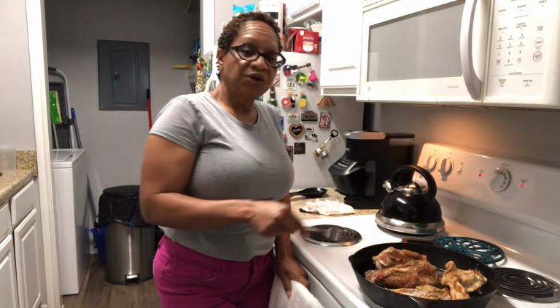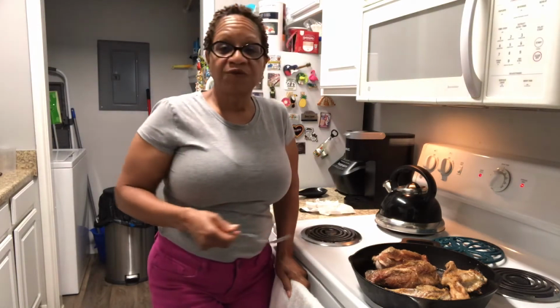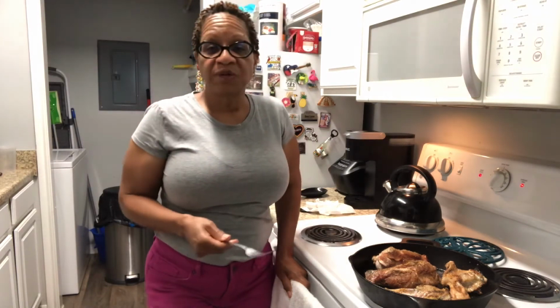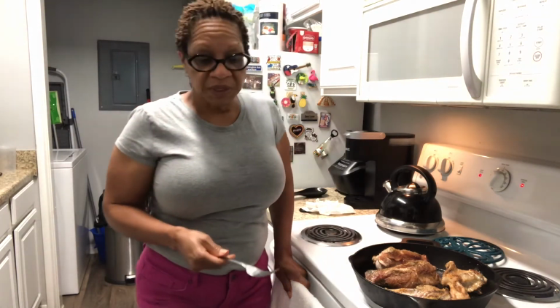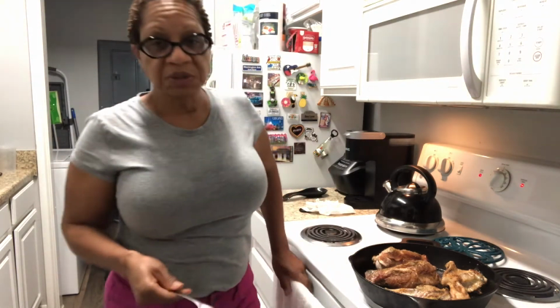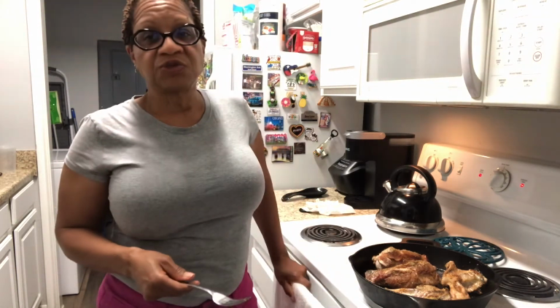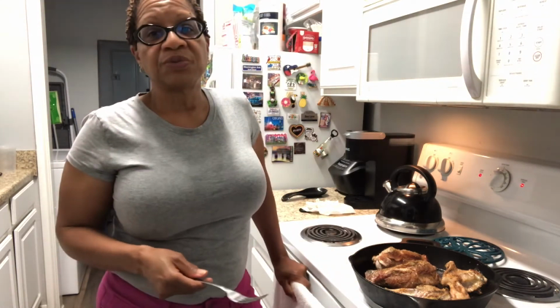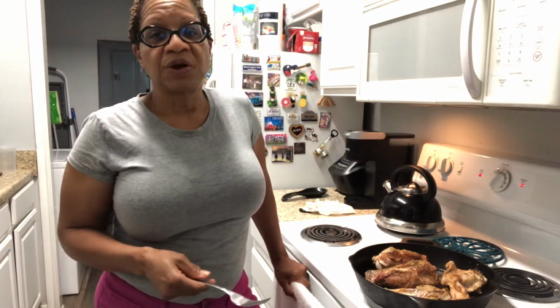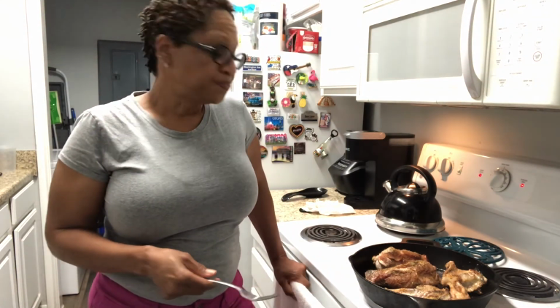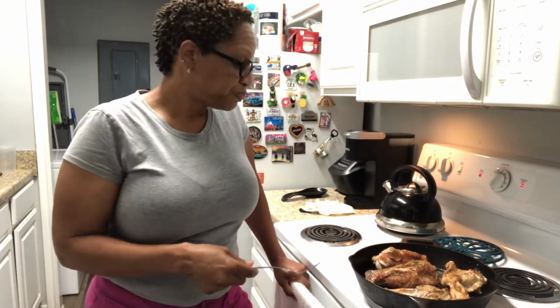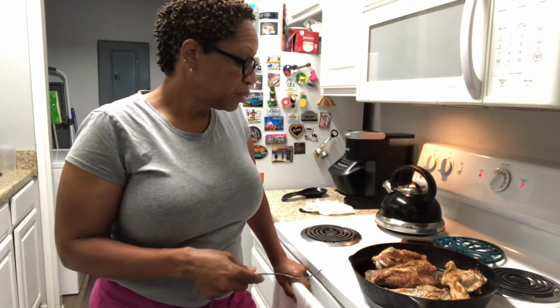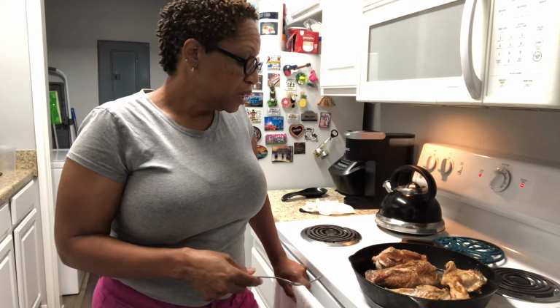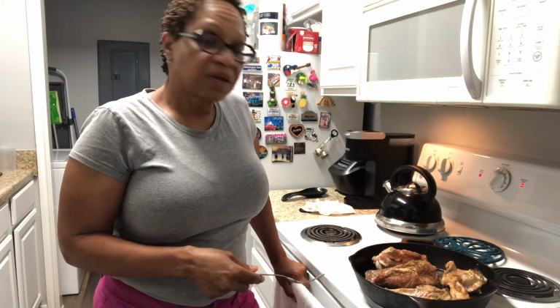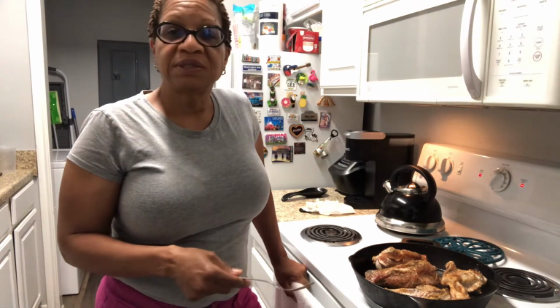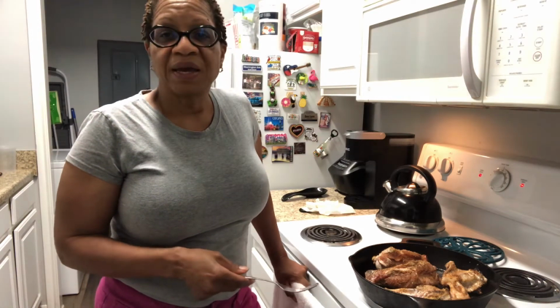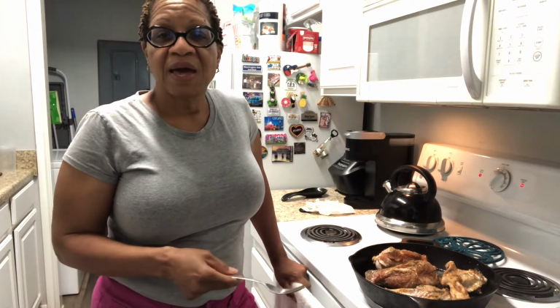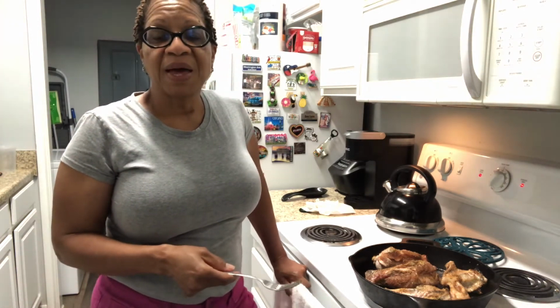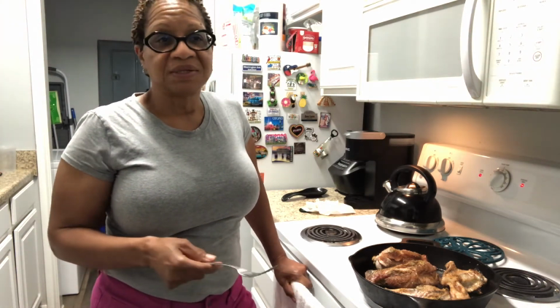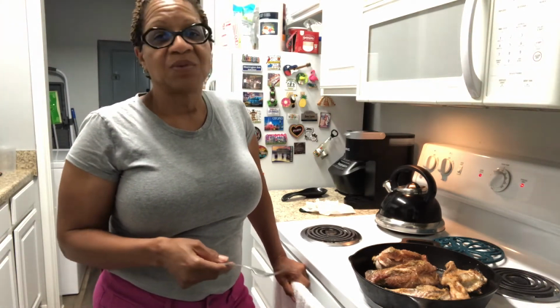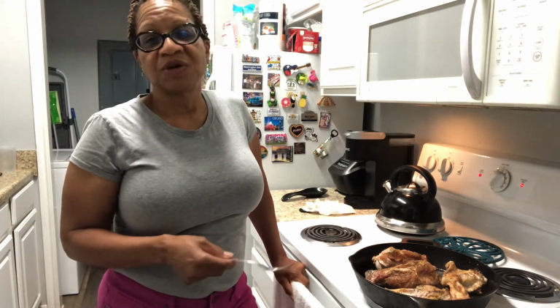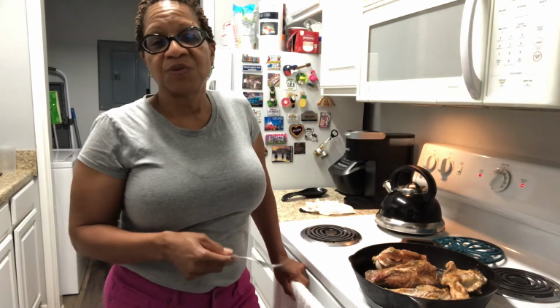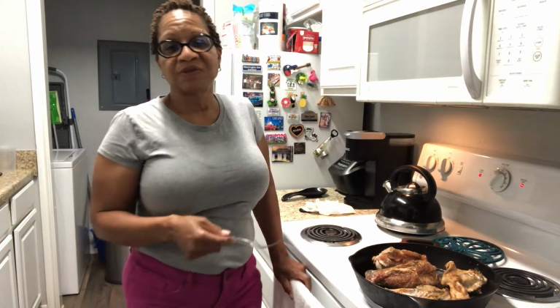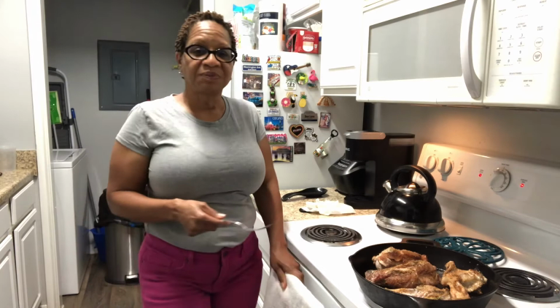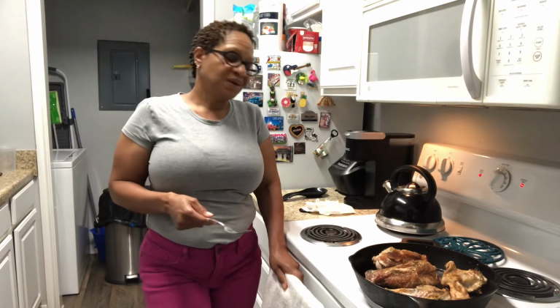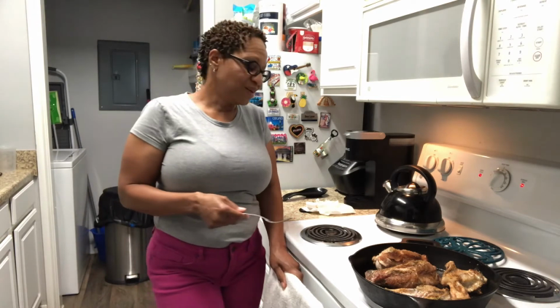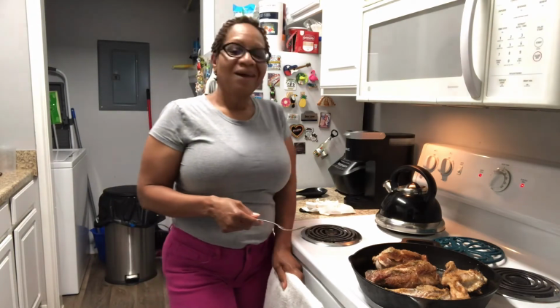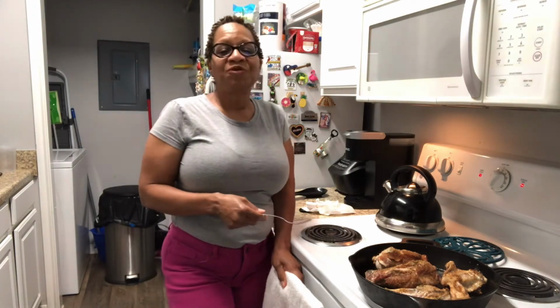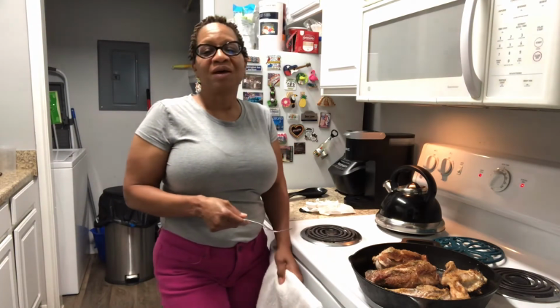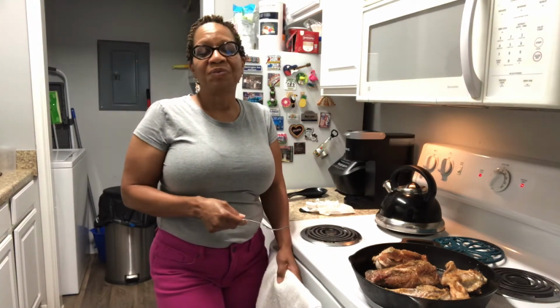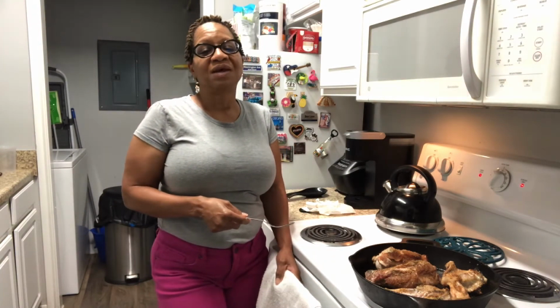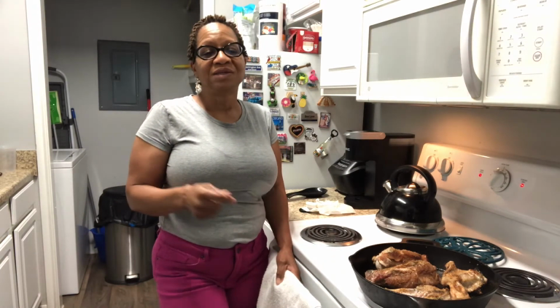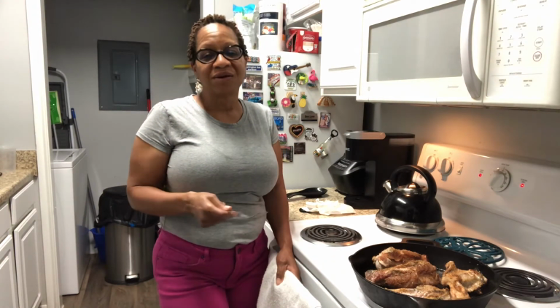Thank you again for joining me in my kitchen. This is Creole Roots Girl. And I learned today I can't hide my accent — I was on the phone with a customer, and before we hung up he said, 'Louisiana girl.'